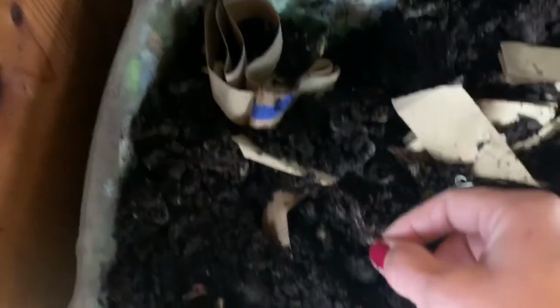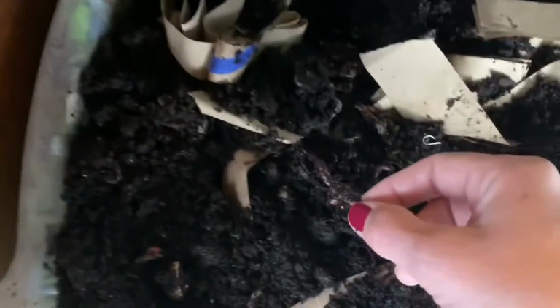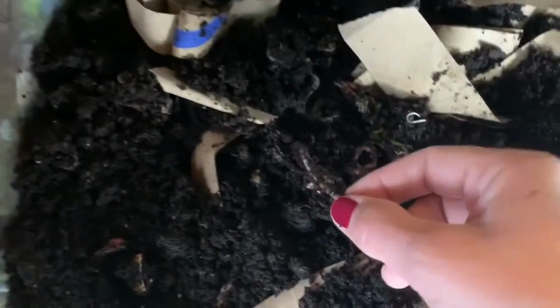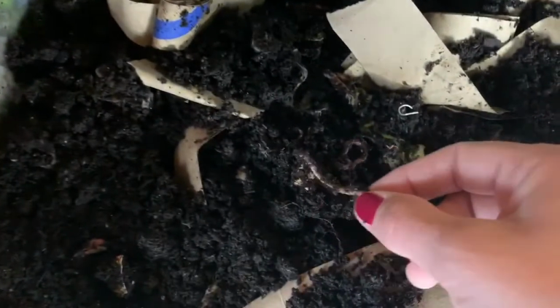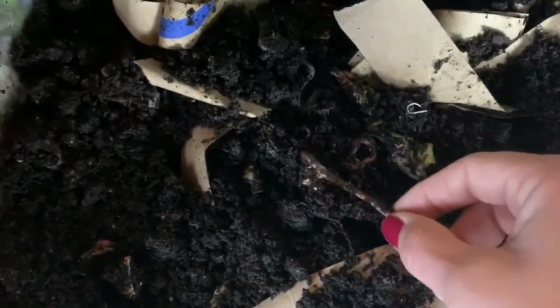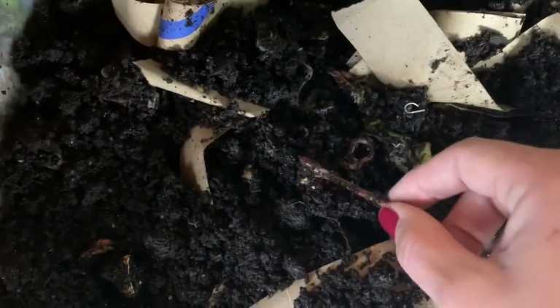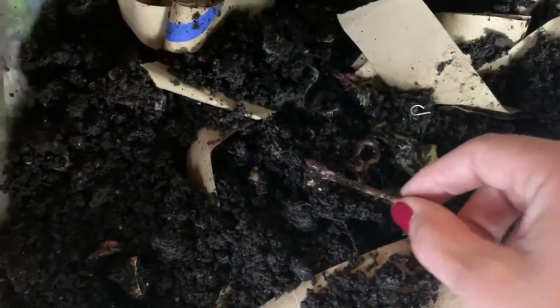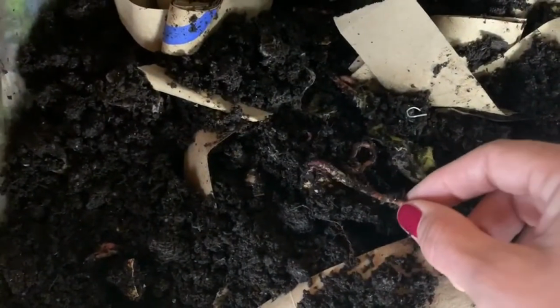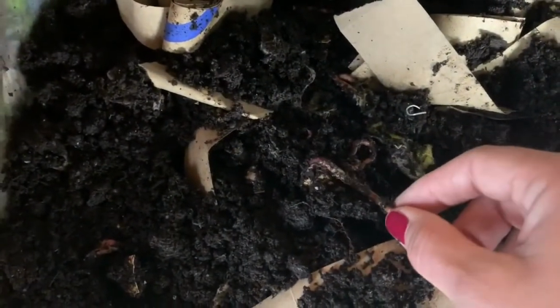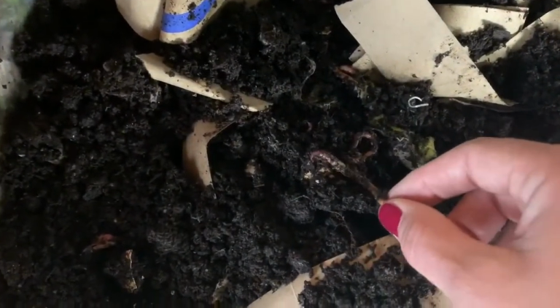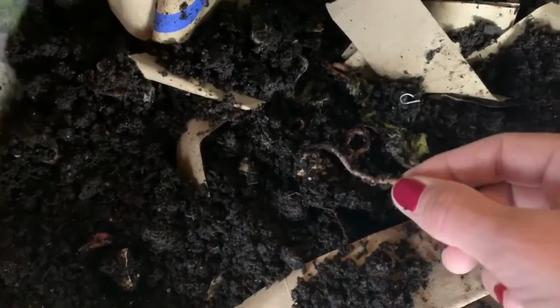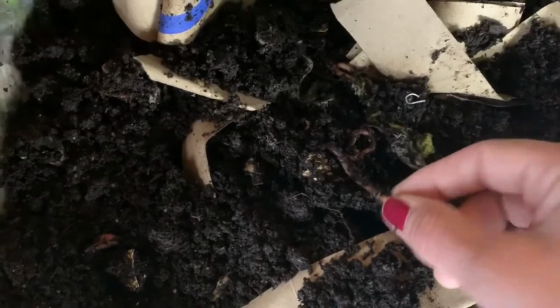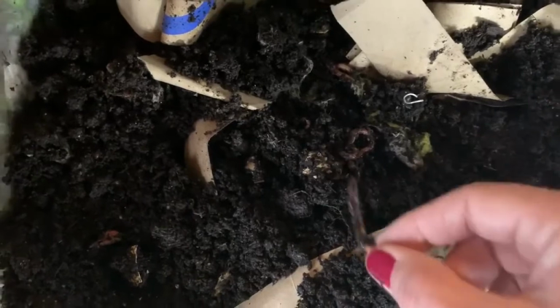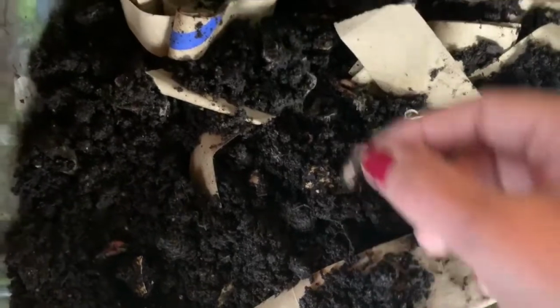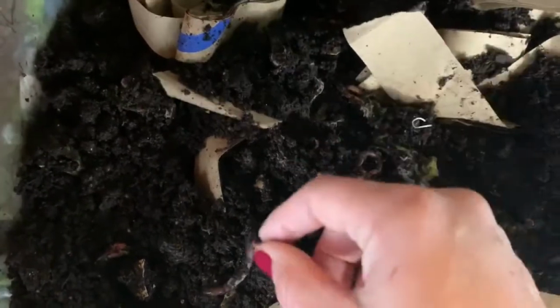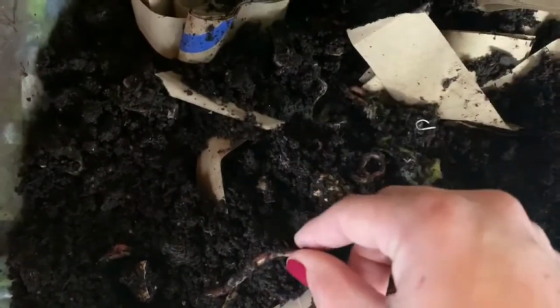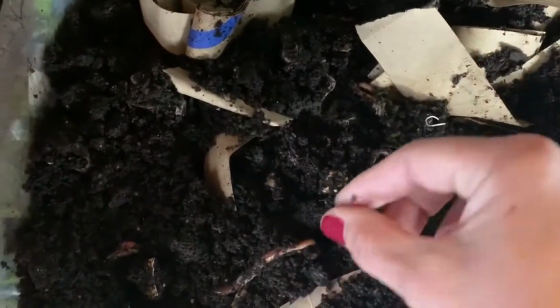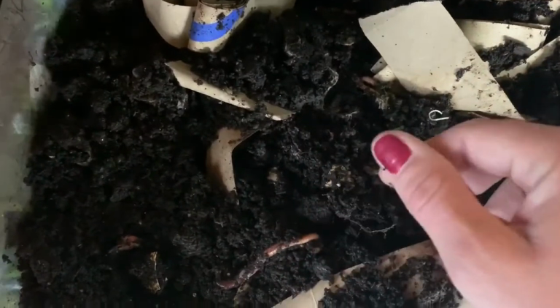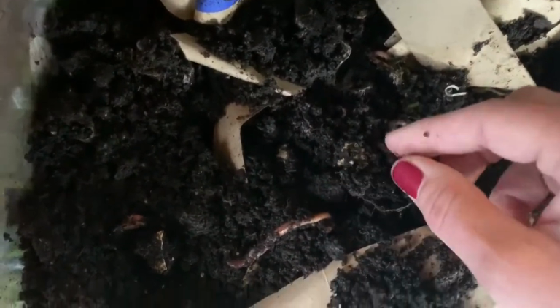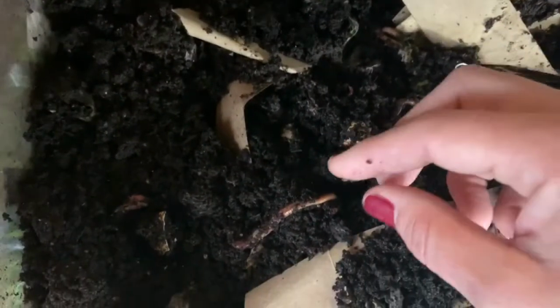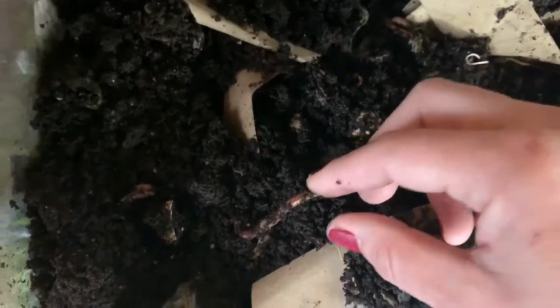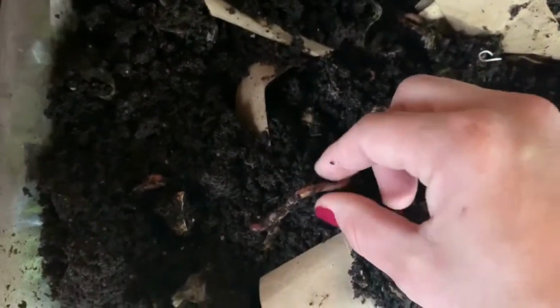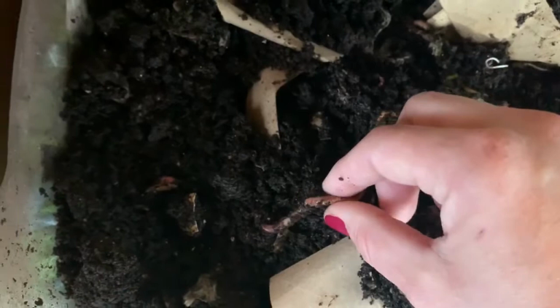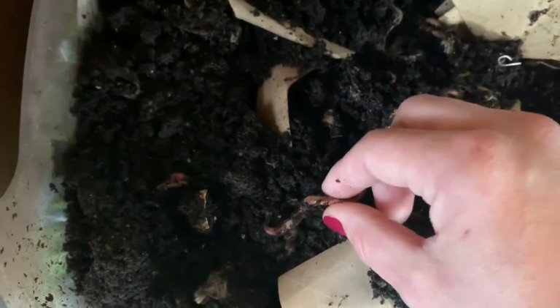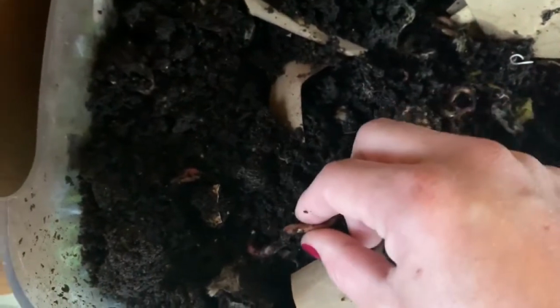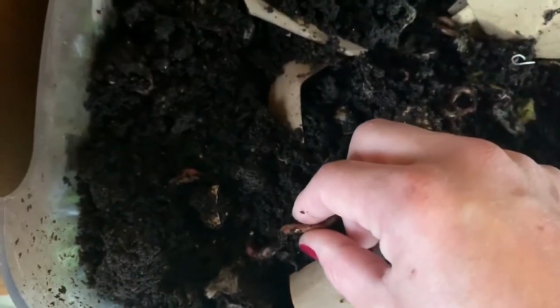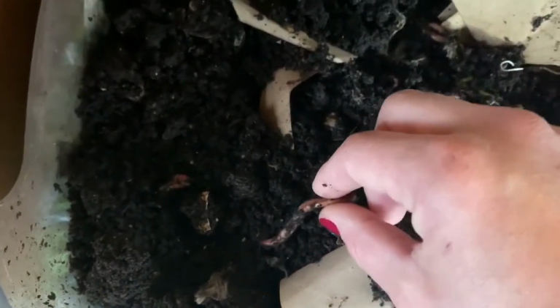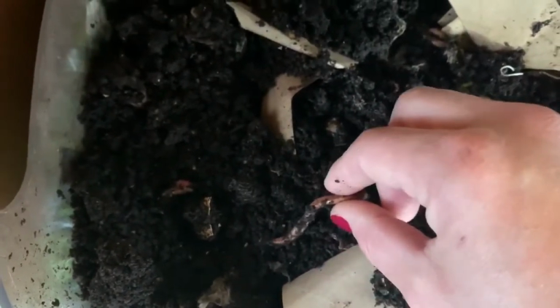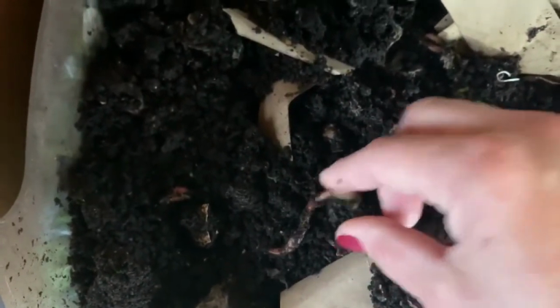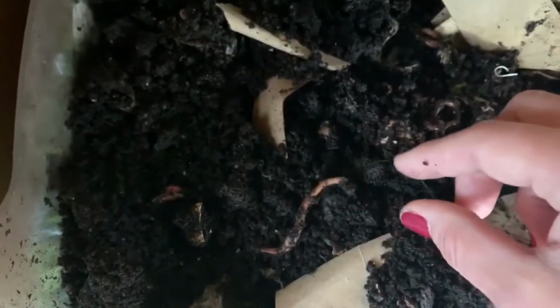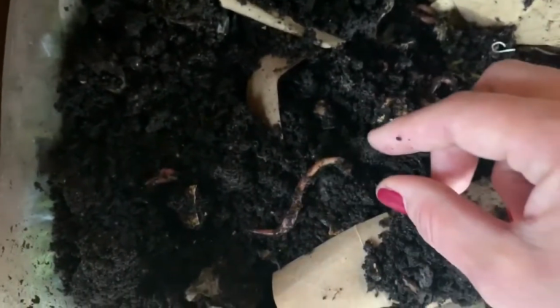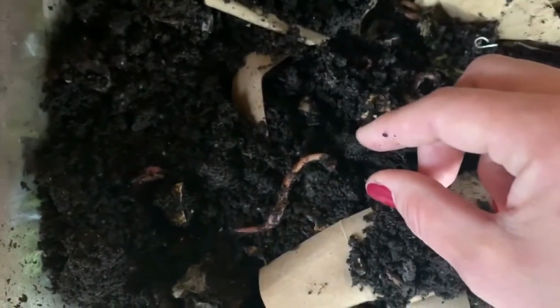So what worms have are little hairs on the underside of their body called cilia. And if a hungry bird comes to try to eat them, they will use that cilia to grip the soil and prevent themselves from being pulled out.